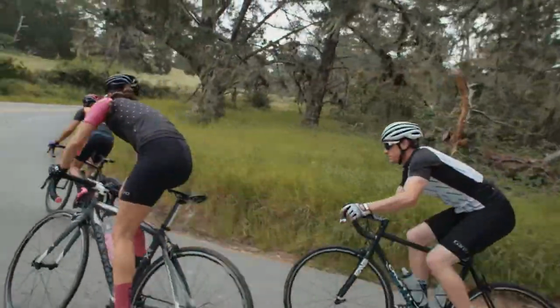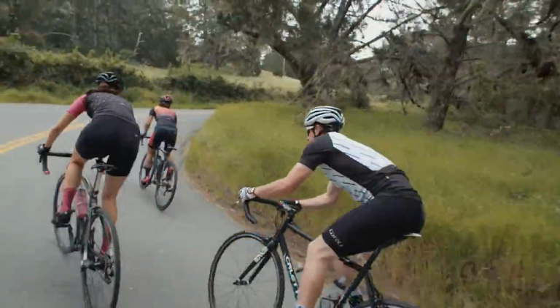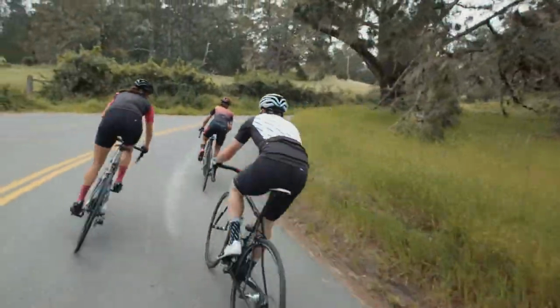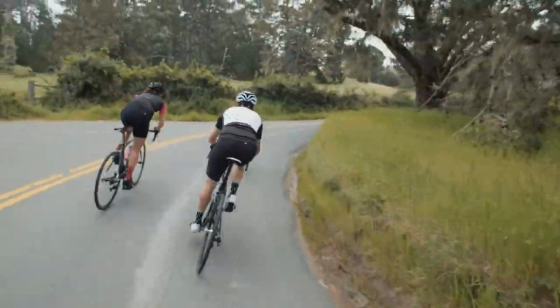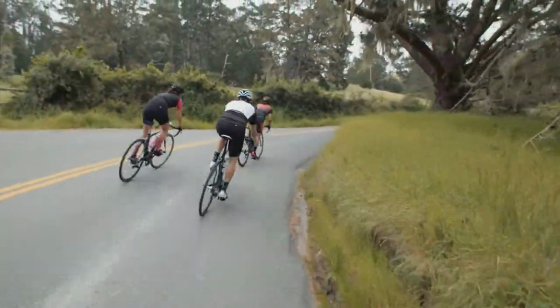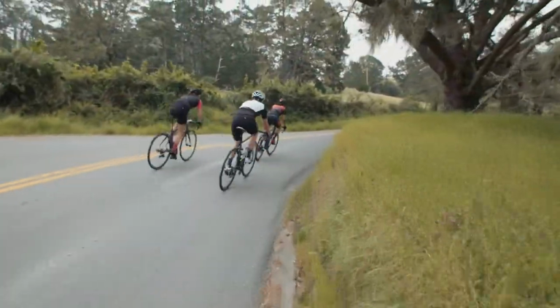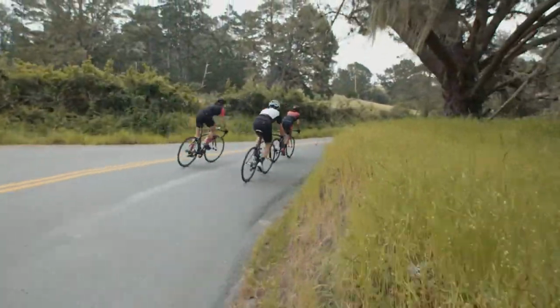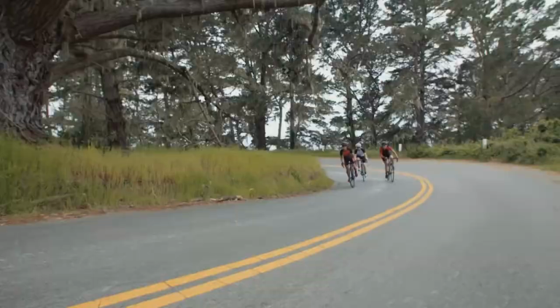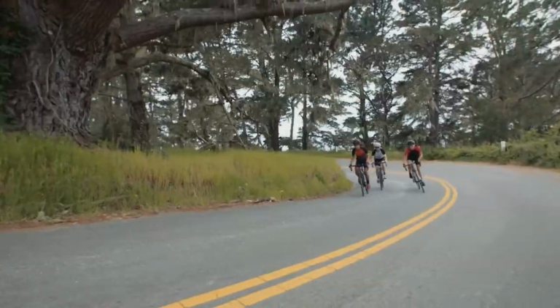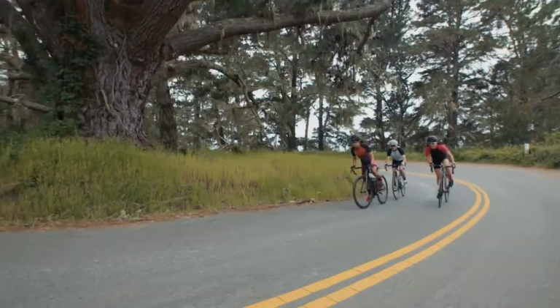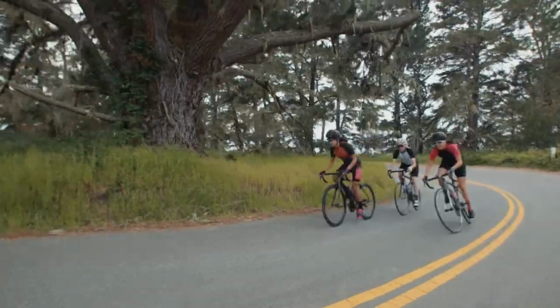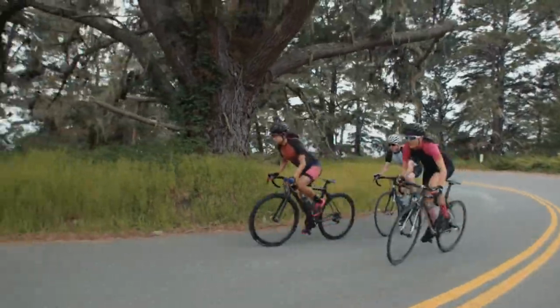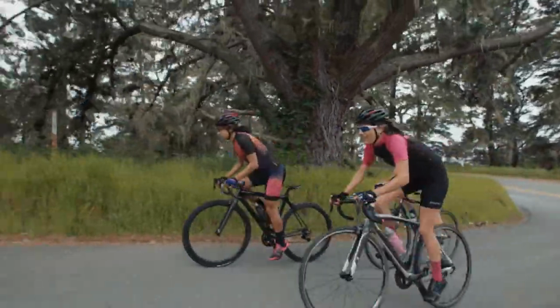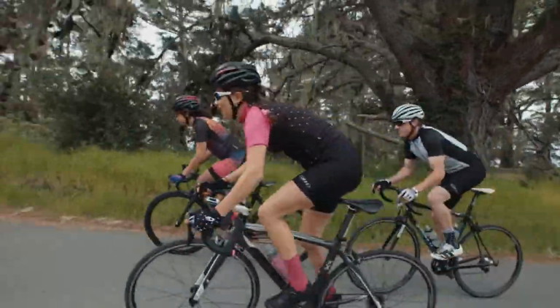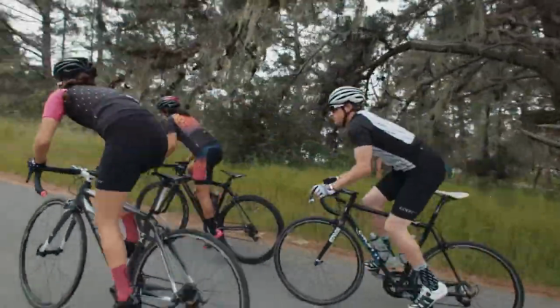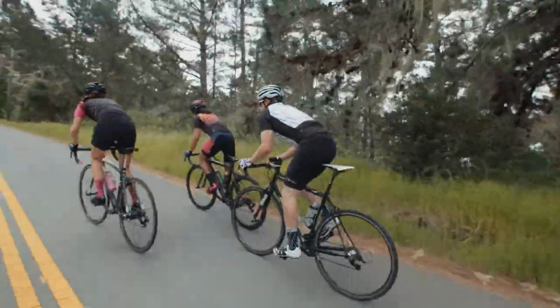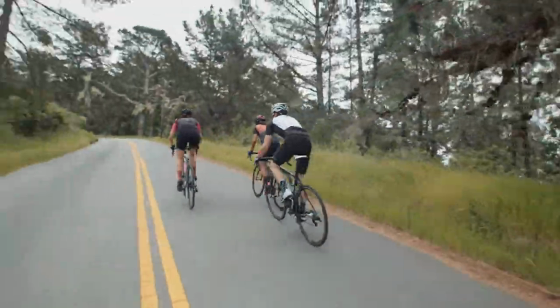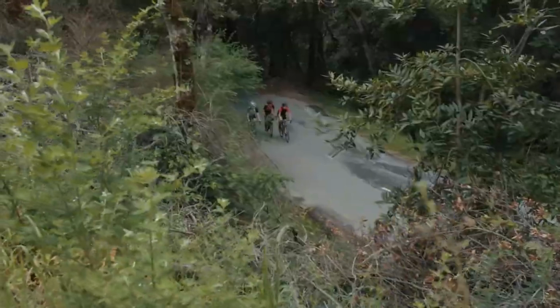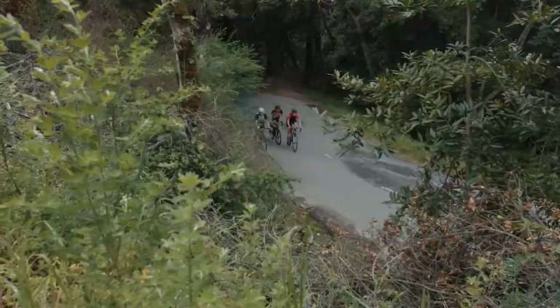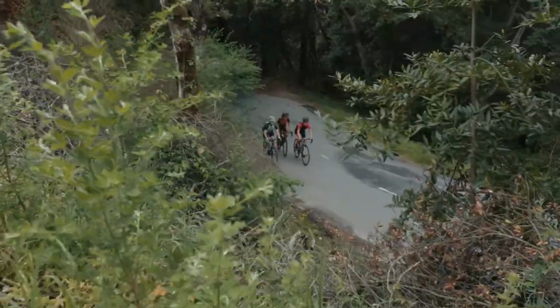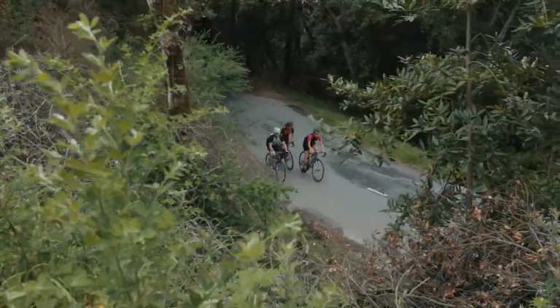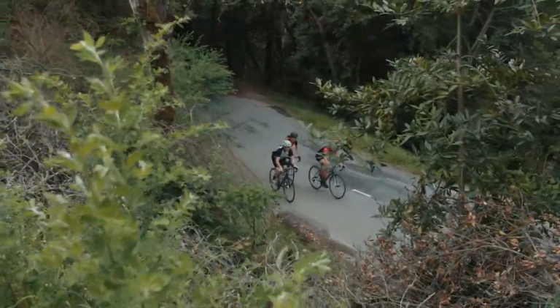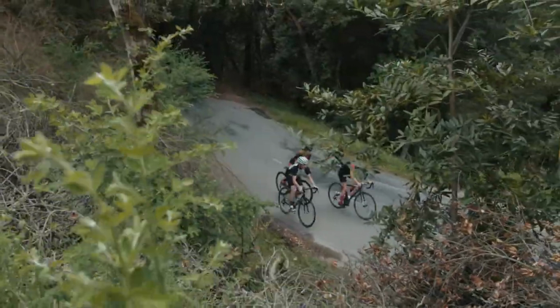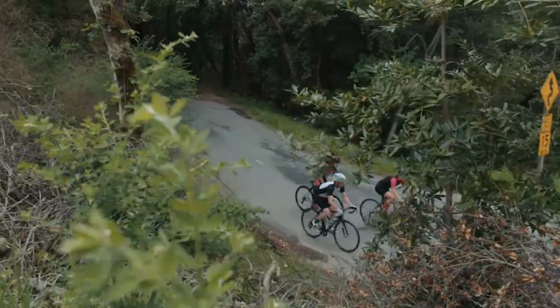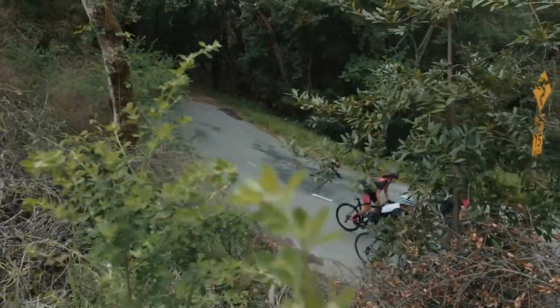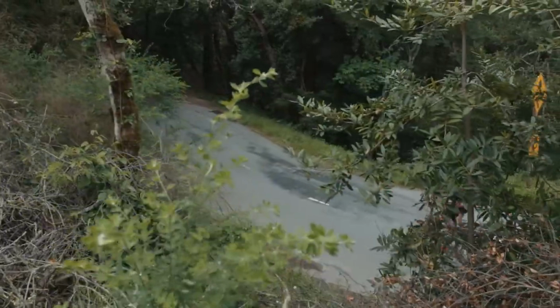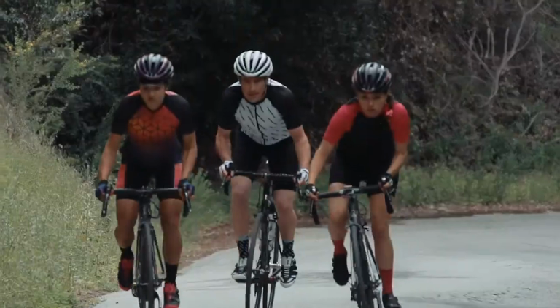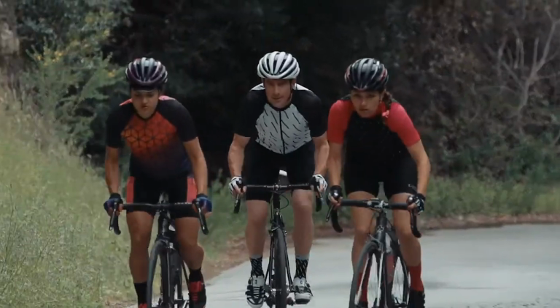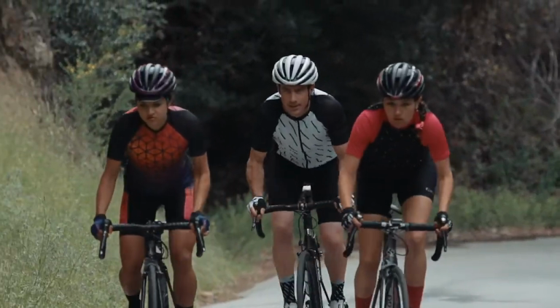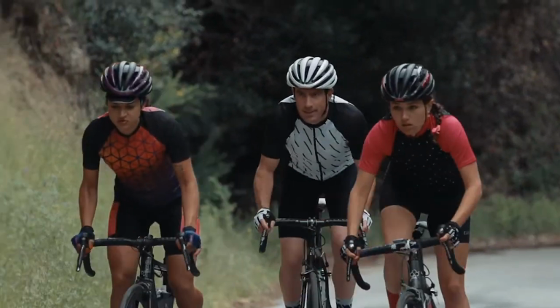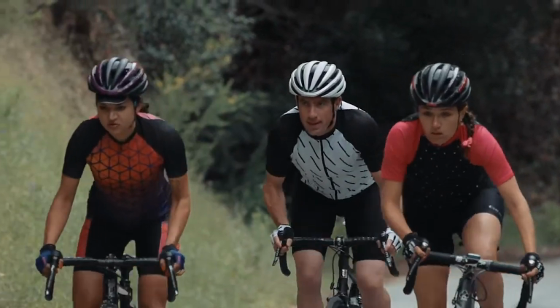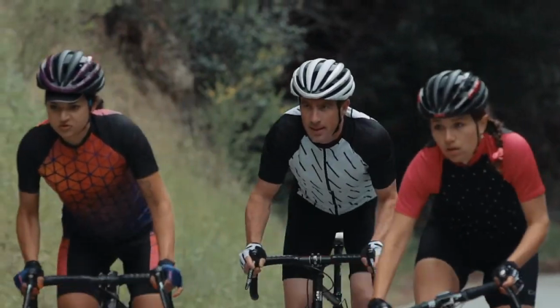With a number of color and graphic options and a separate Ember MIPS collection that's part of our women's series, the Cinder MIPS and women's Ember MIPS provide the style and performance you demand all at an incredible value.